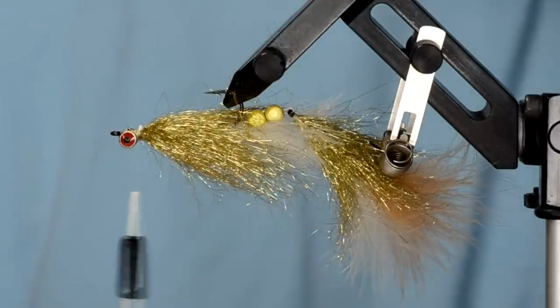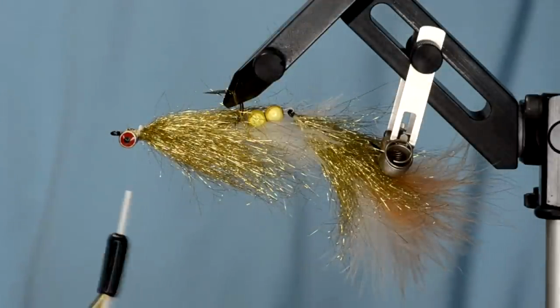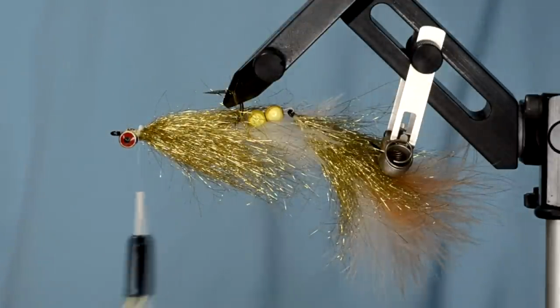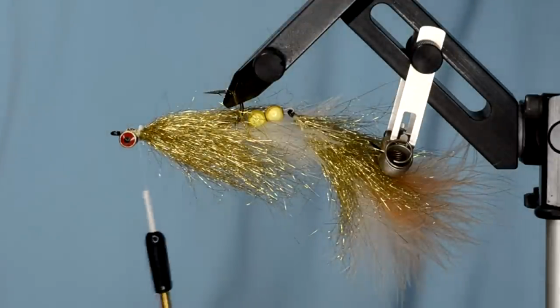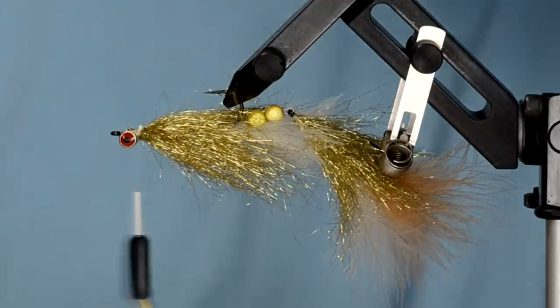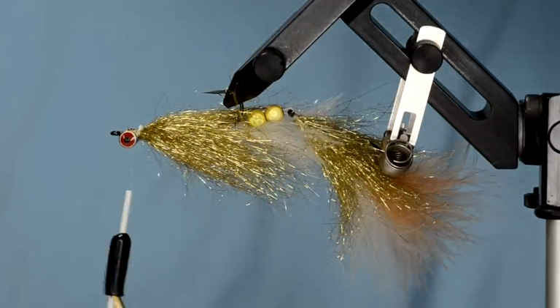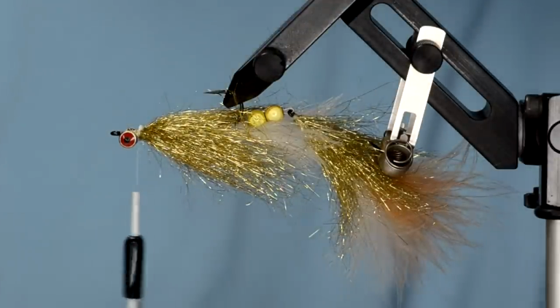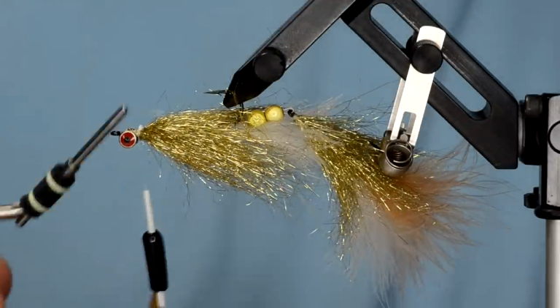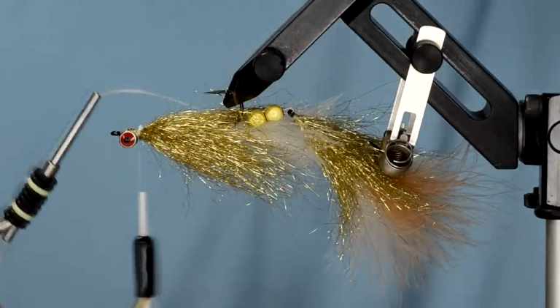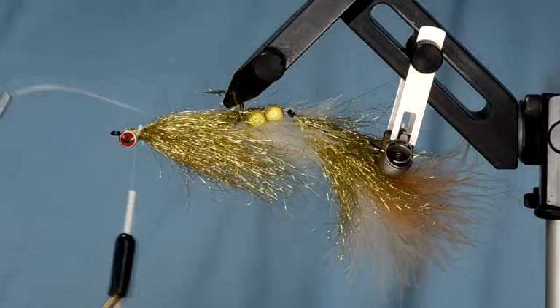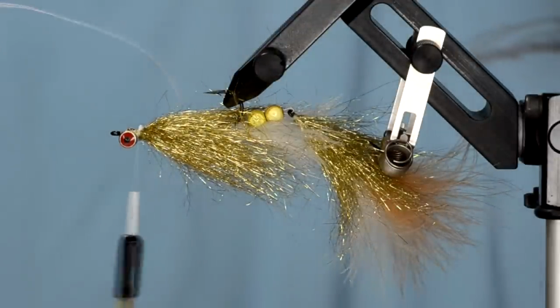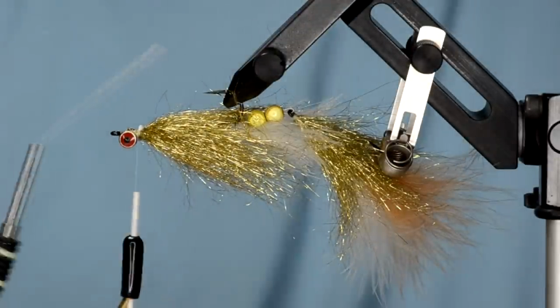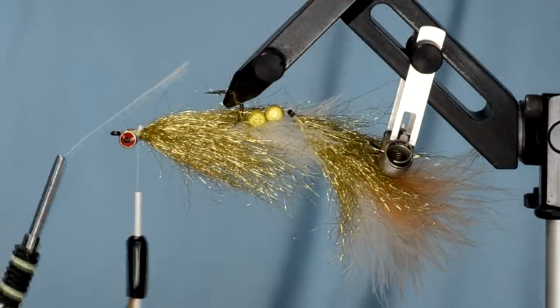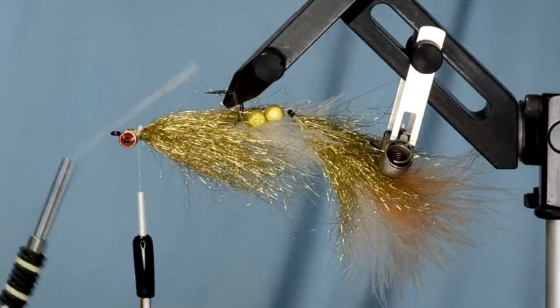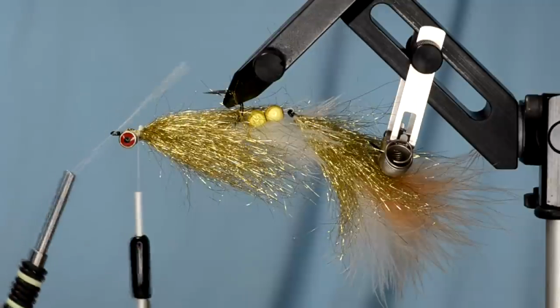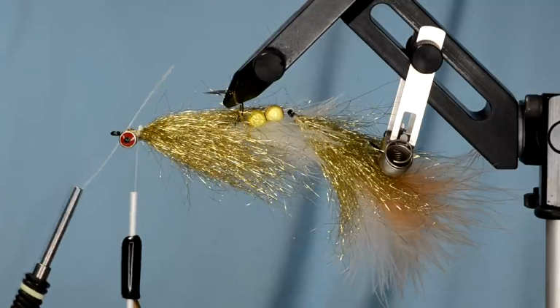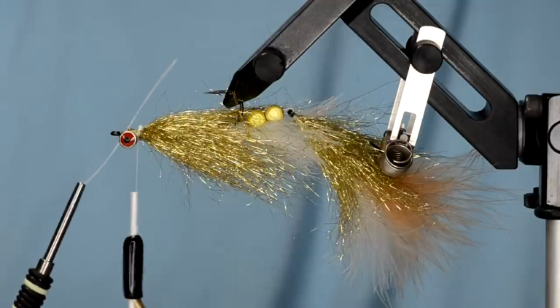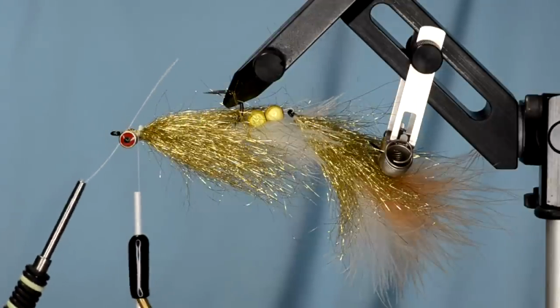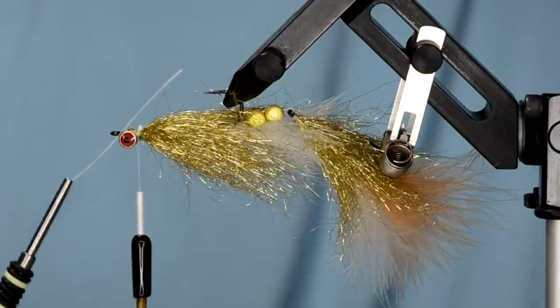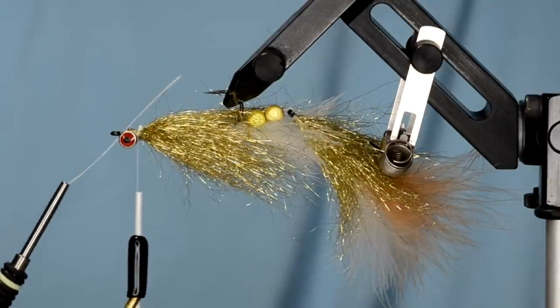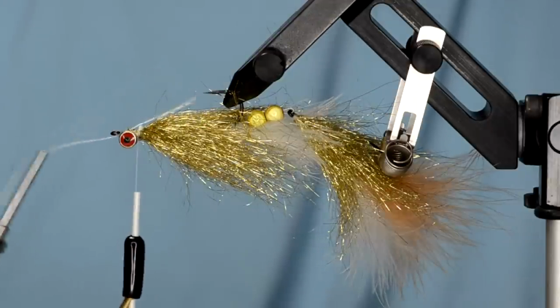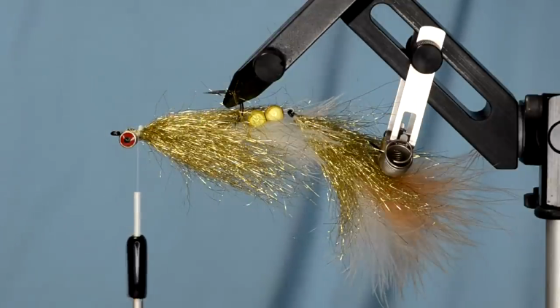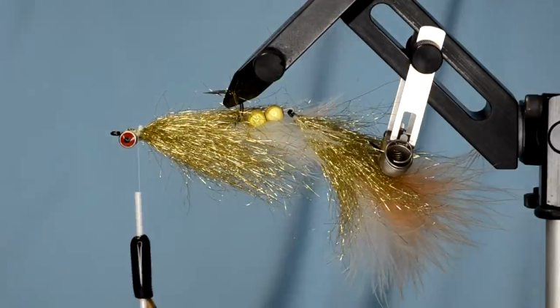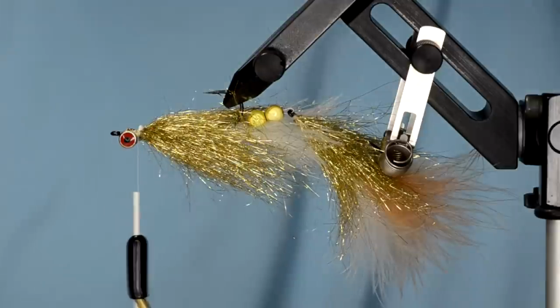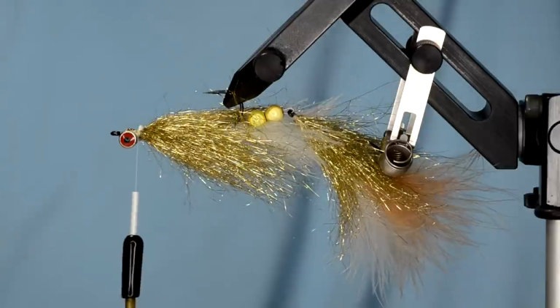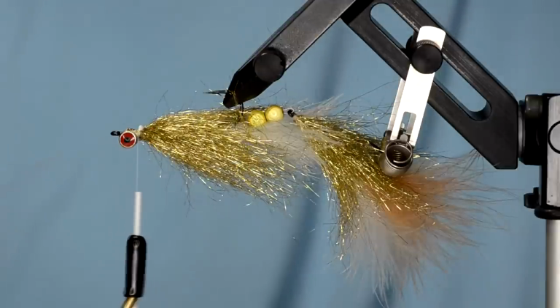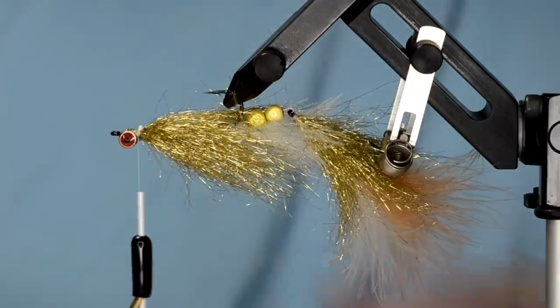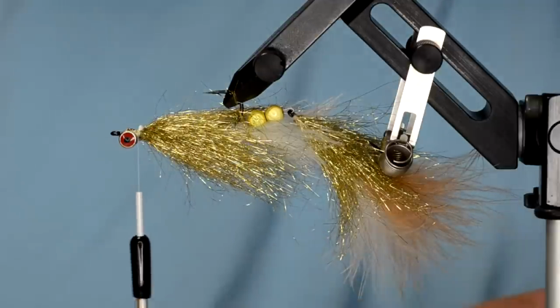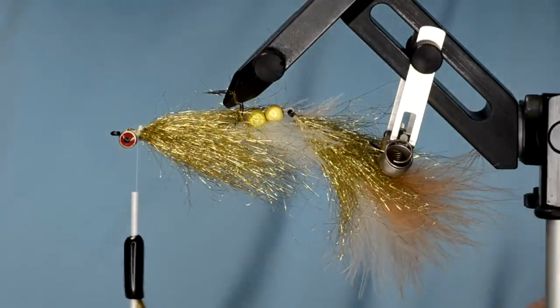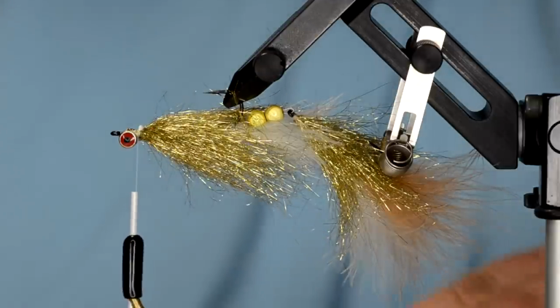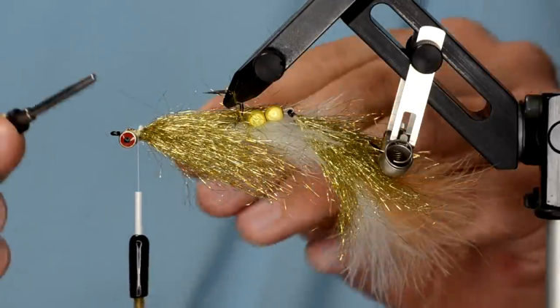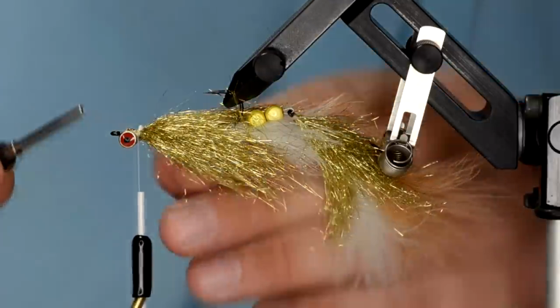At this point of the fly we're going to switch over to 200 denier Vivos GSP thread. The 200 denier is a little more ideal for deer hair because it won't cut through the hair as easily — we really dig it. I'll tie this GSP in and wrap back over my last wraps of the other thread.